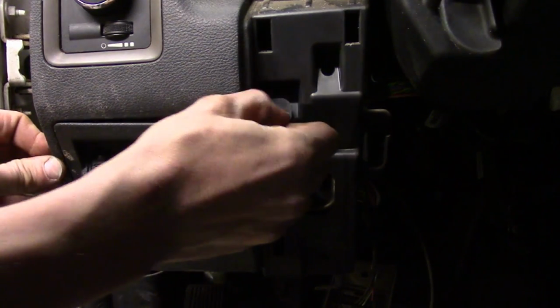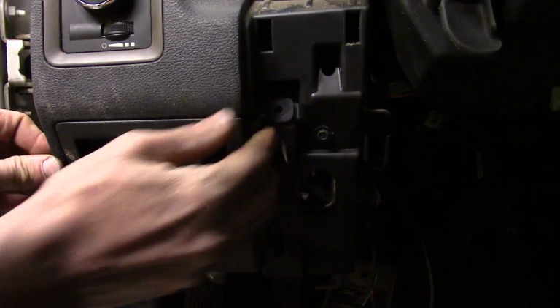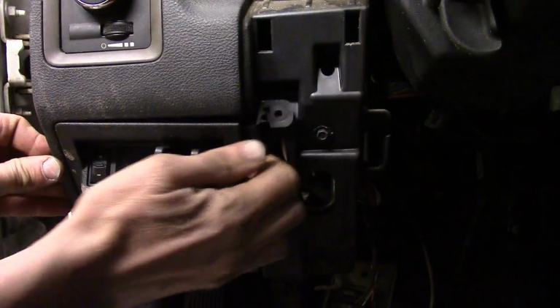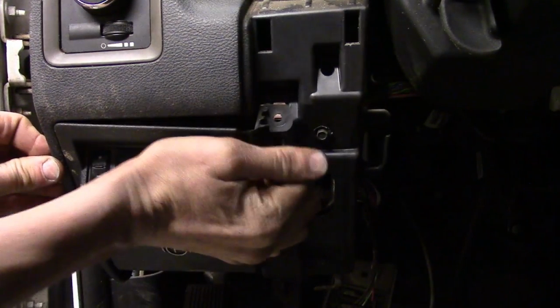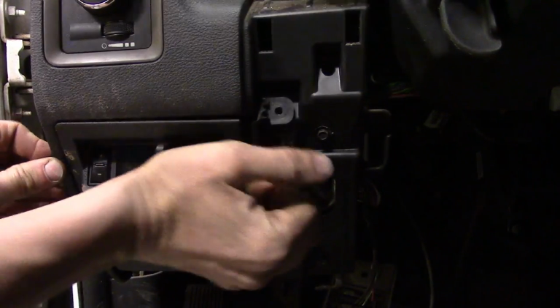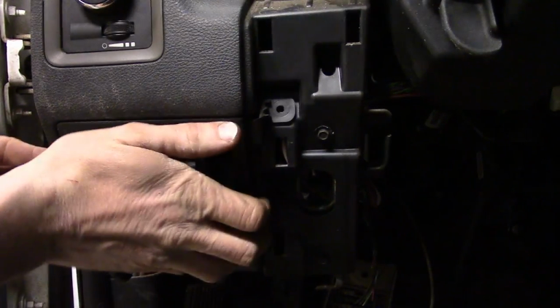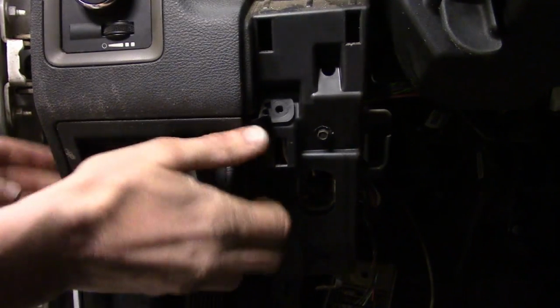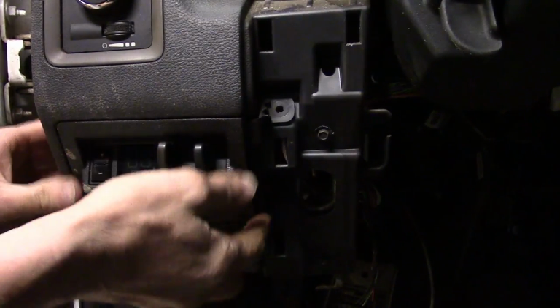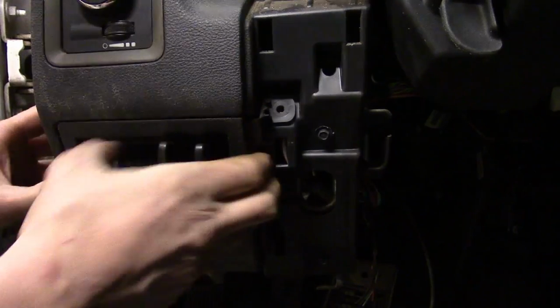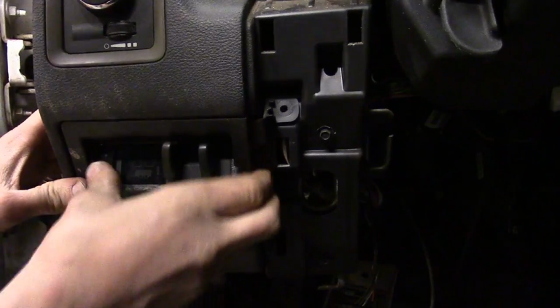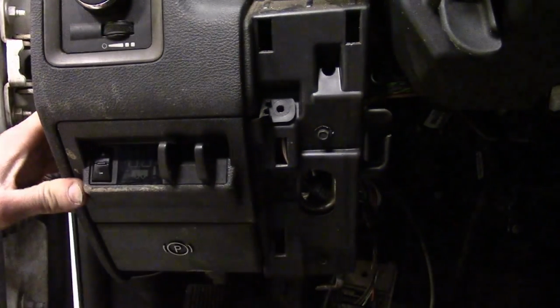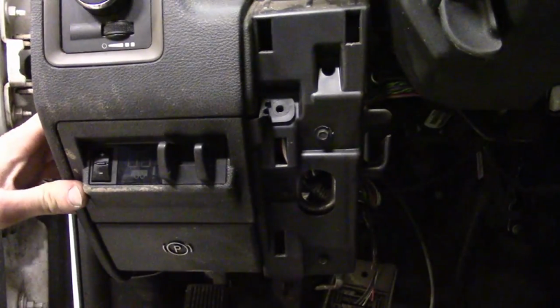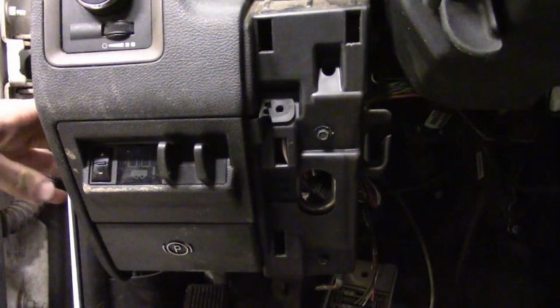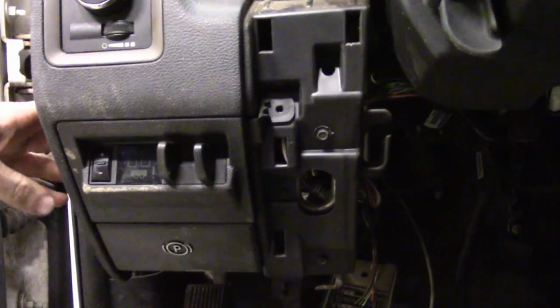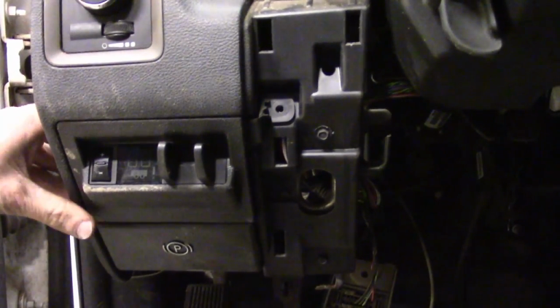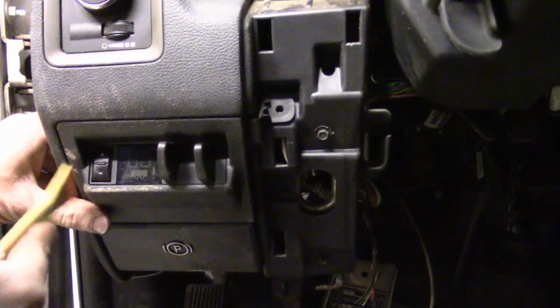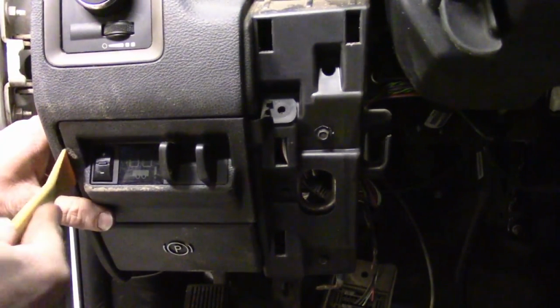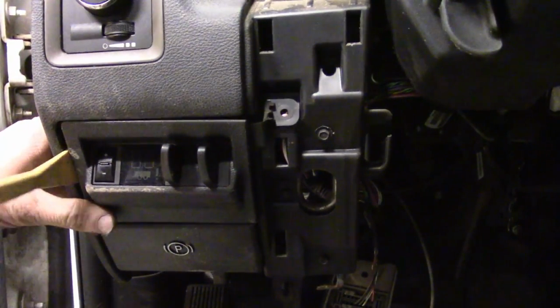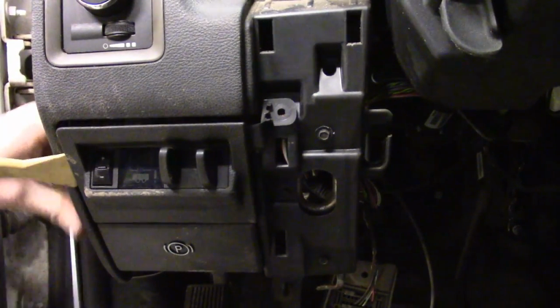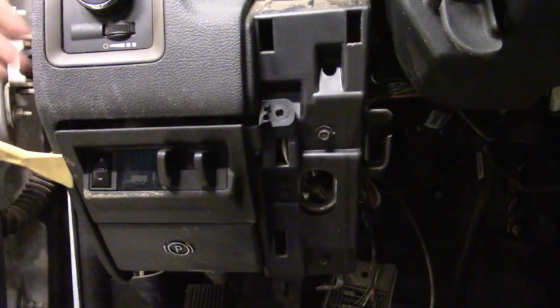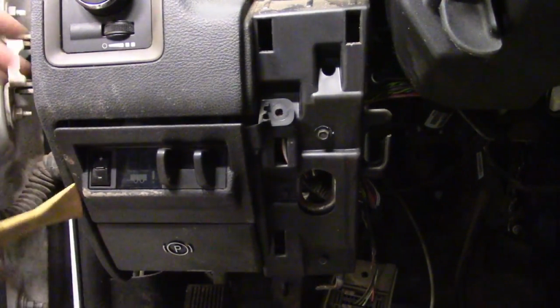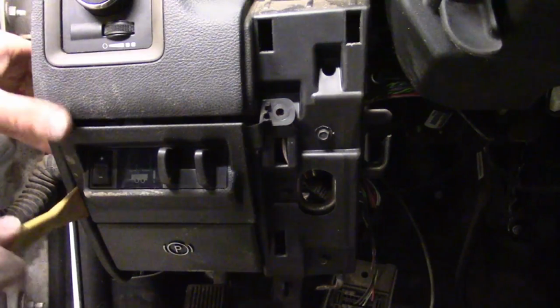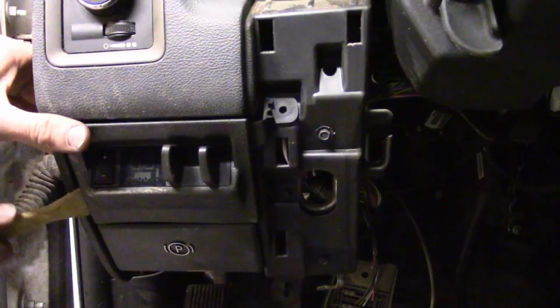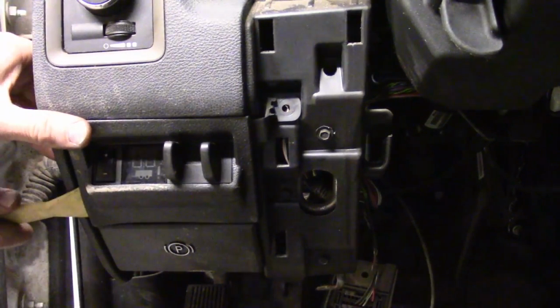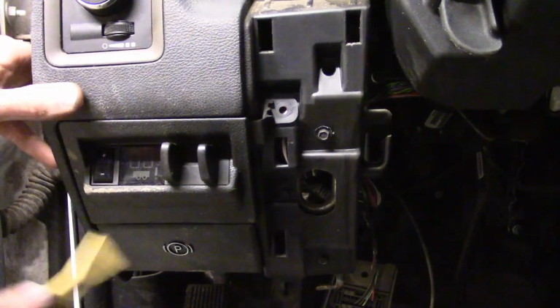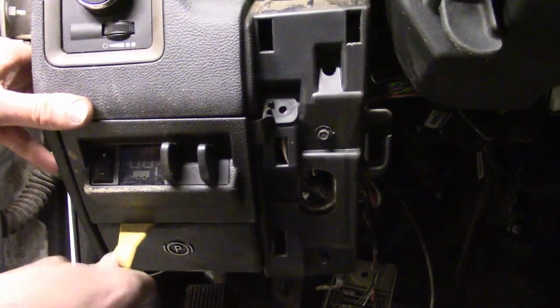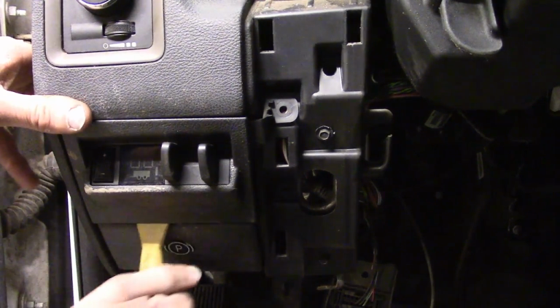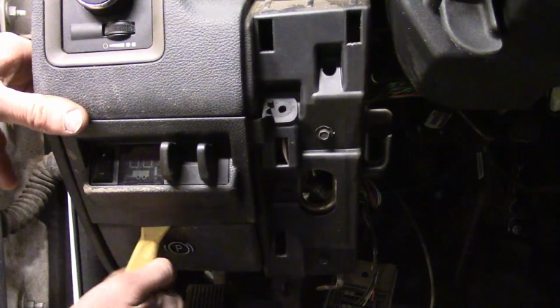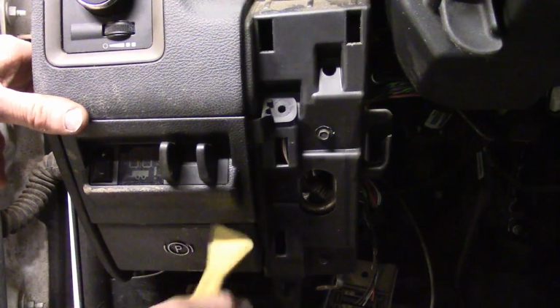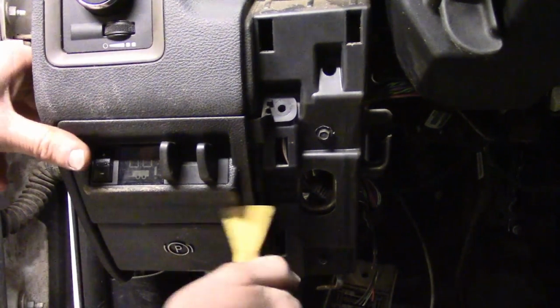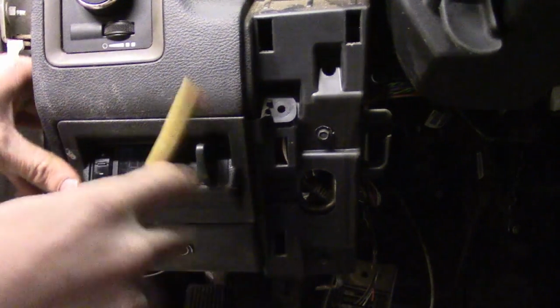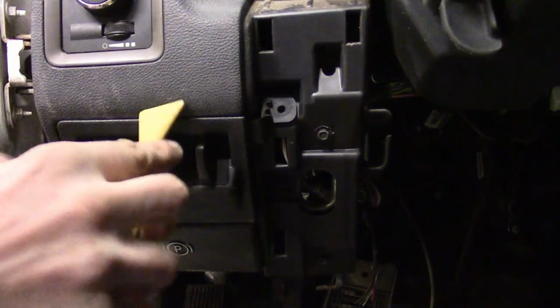We should be able to get some movement out of it now — there we go, she's actually moving. Go ahead and get the trim stick, start going around, and start loosening it up.